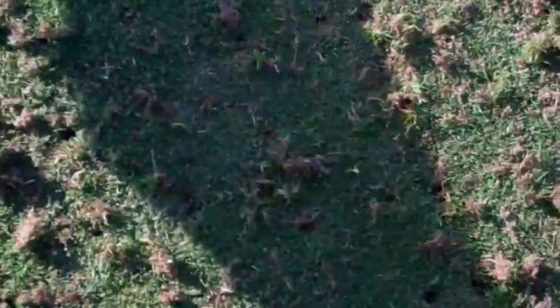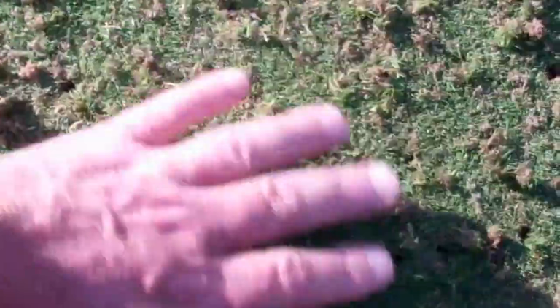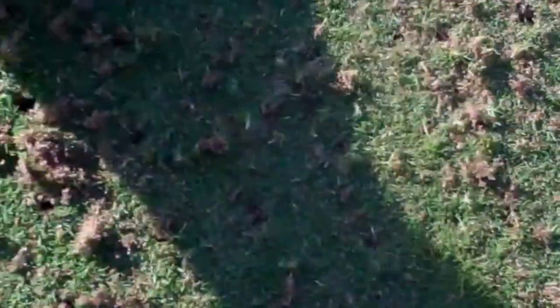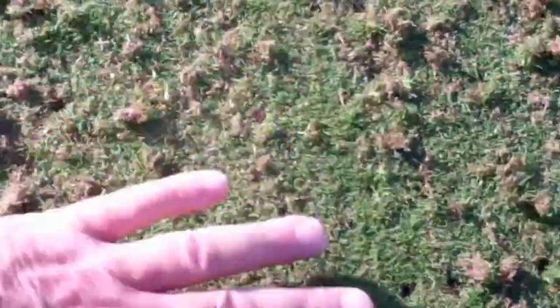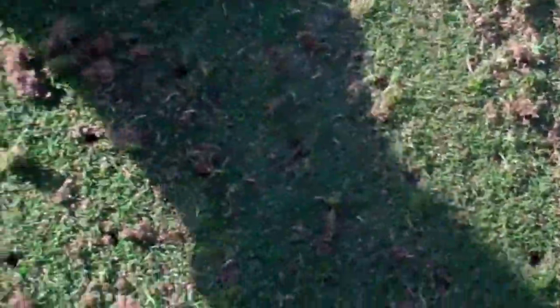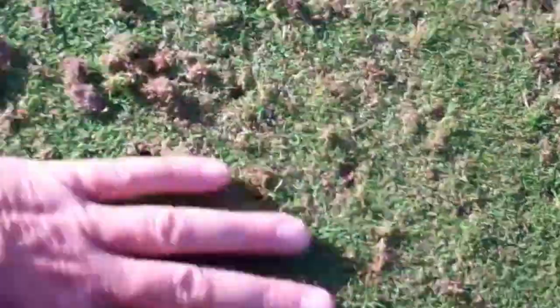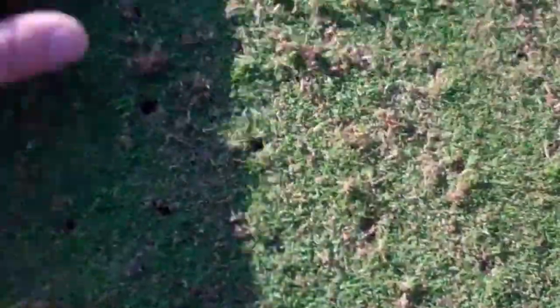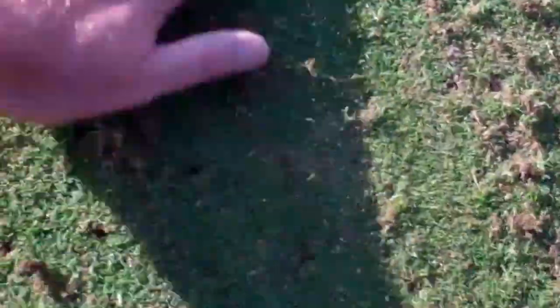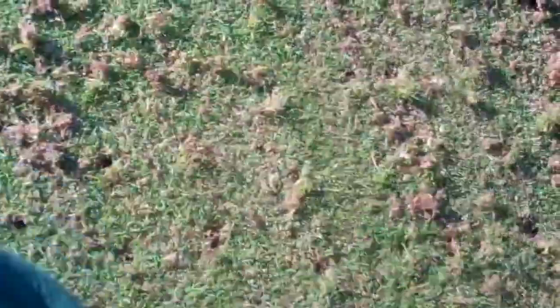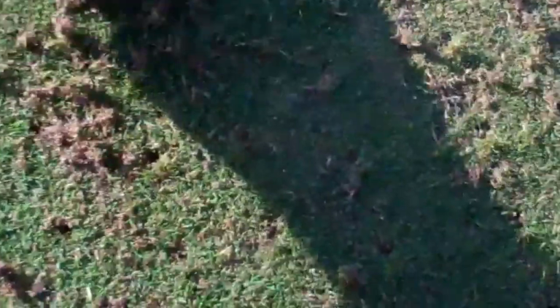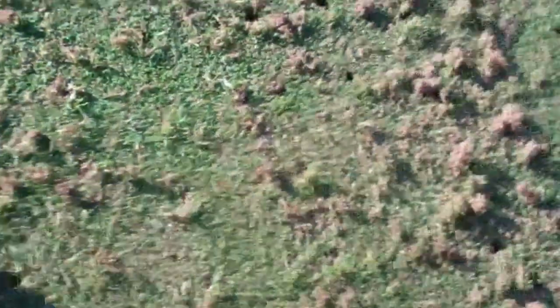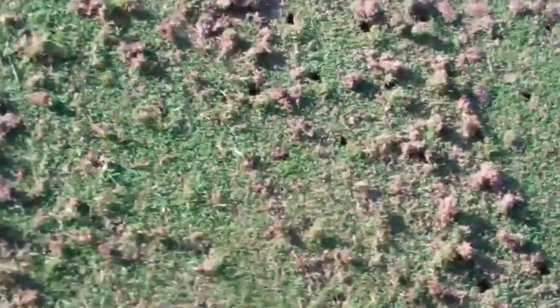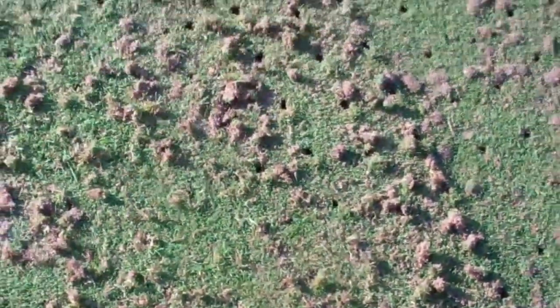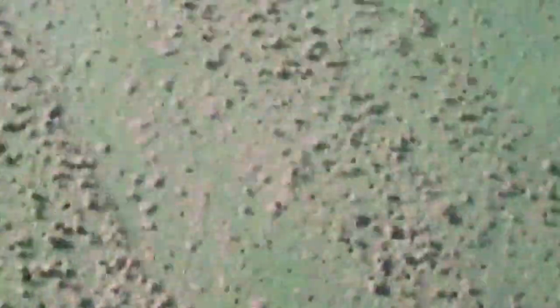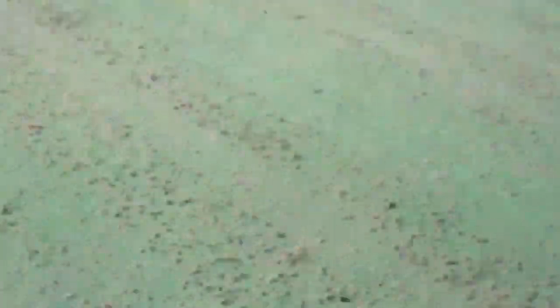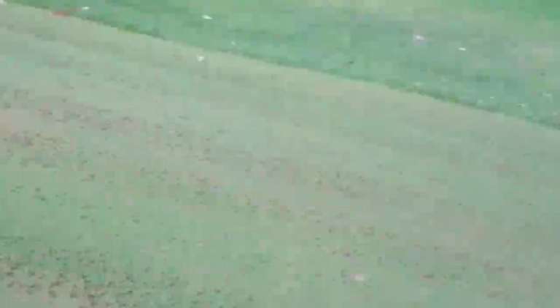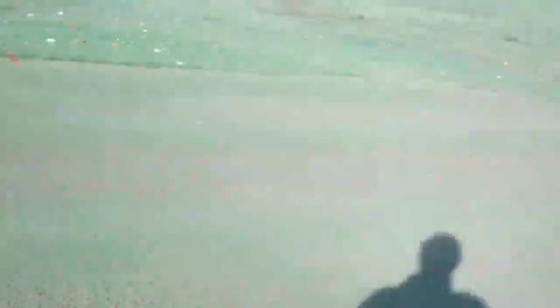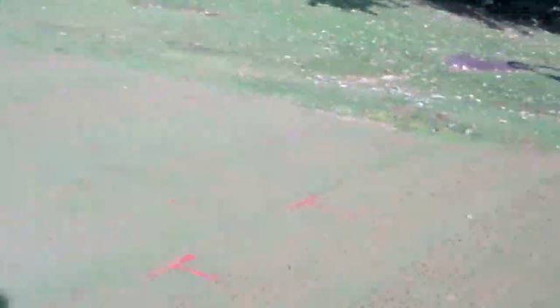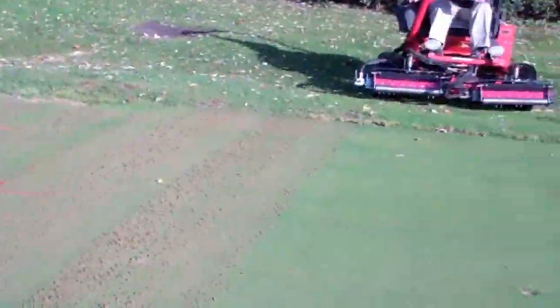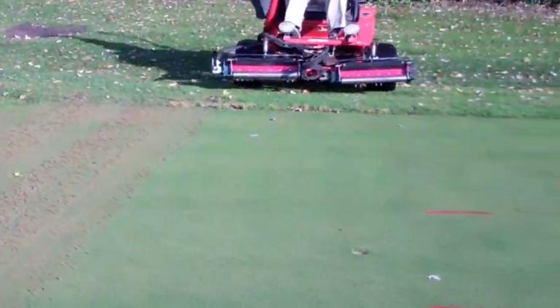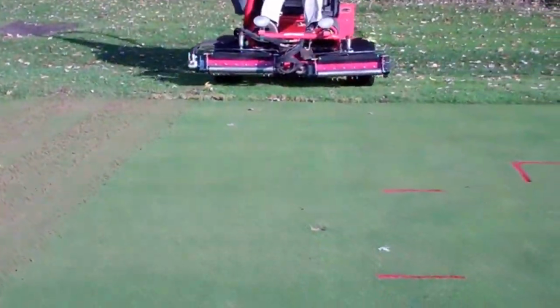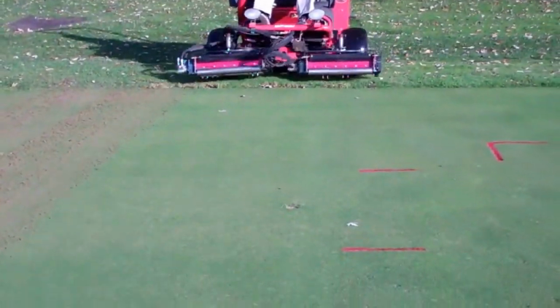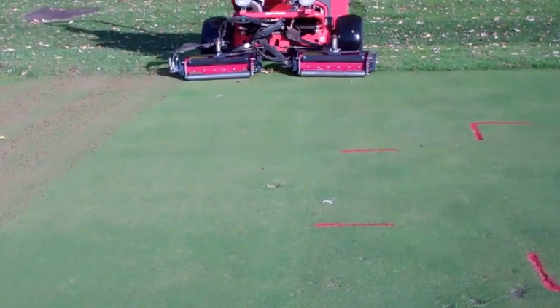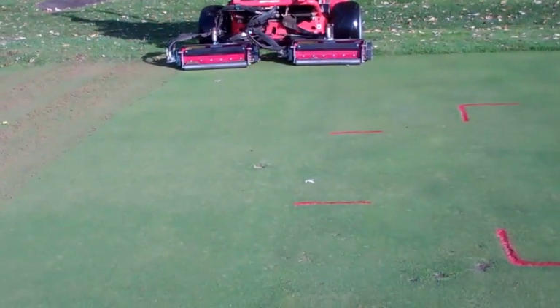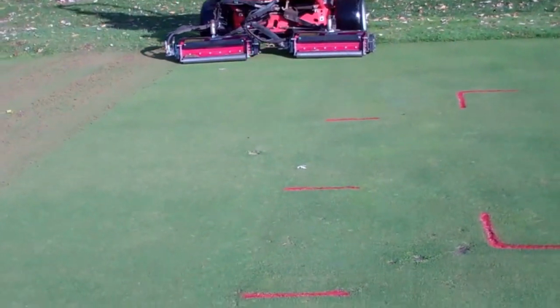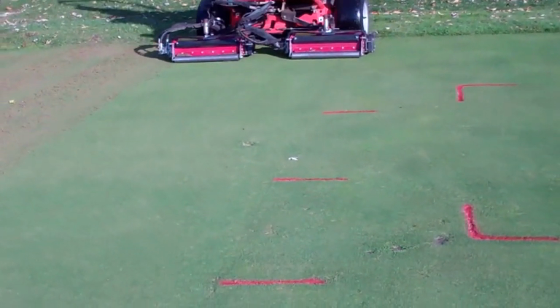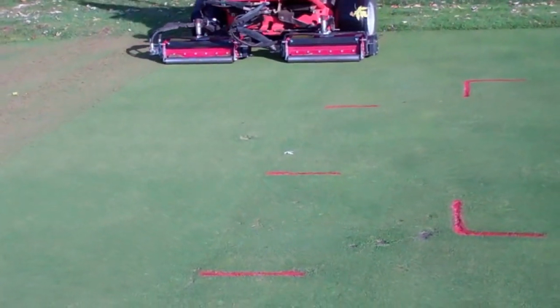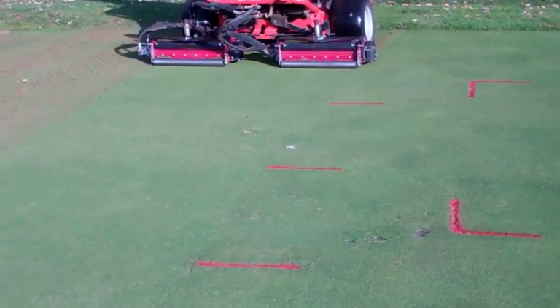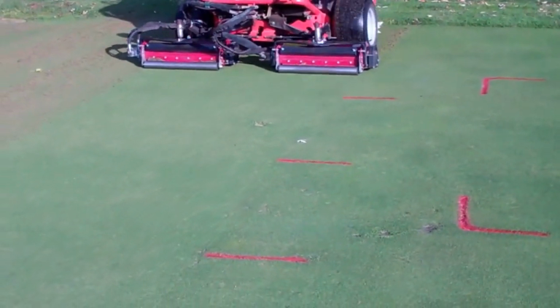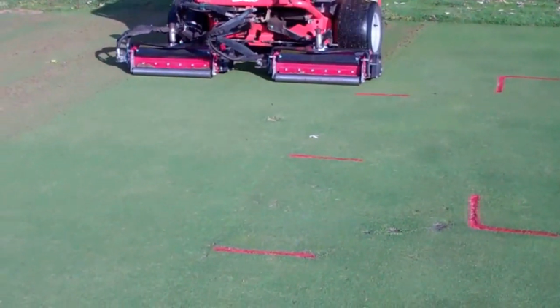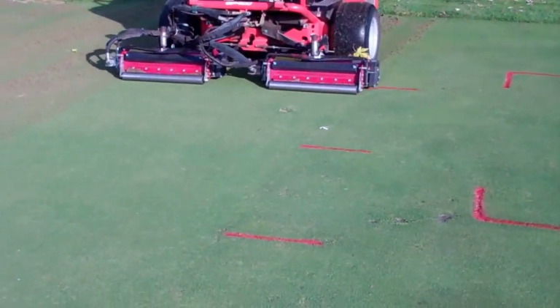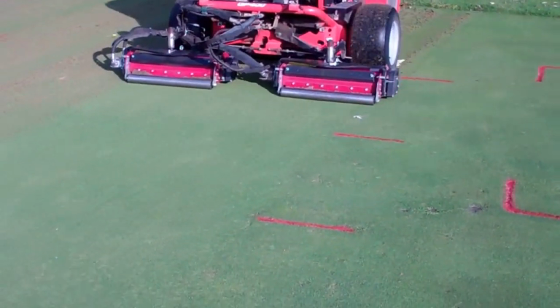Oh my god, I can't even see the holes — it's perfect, beautiful. Light but frequent — it is the name of the game.